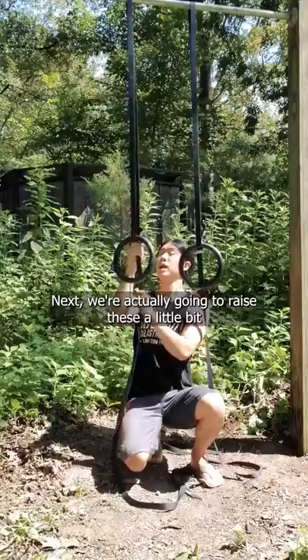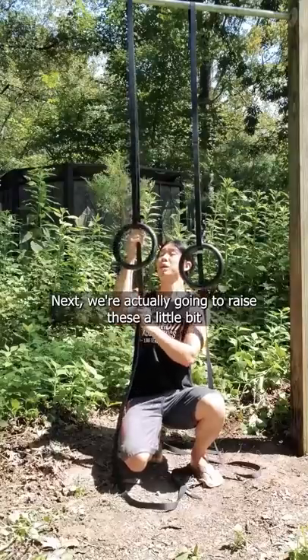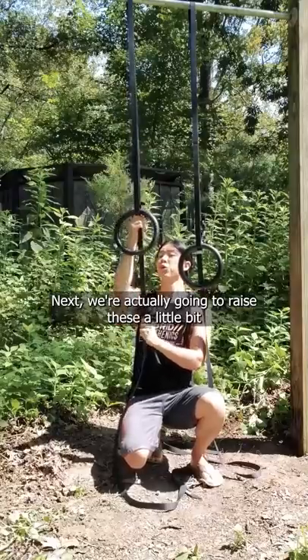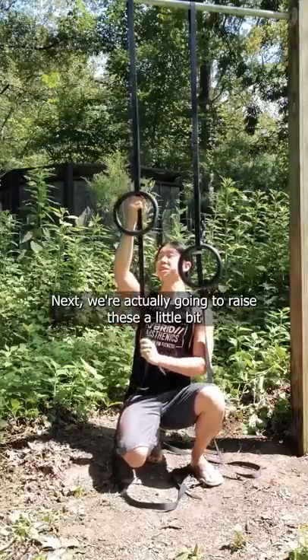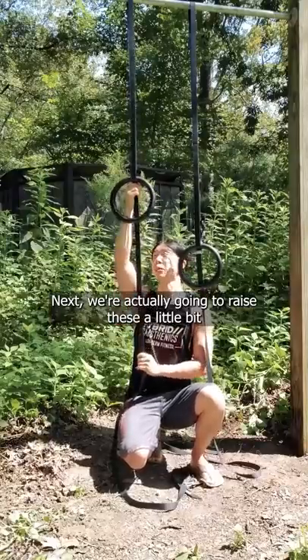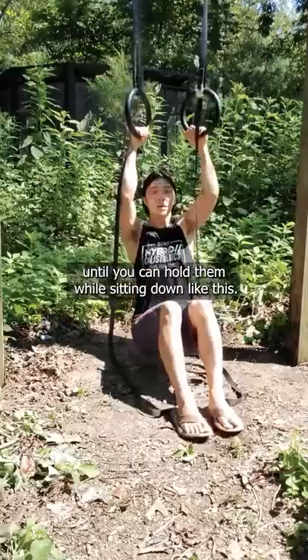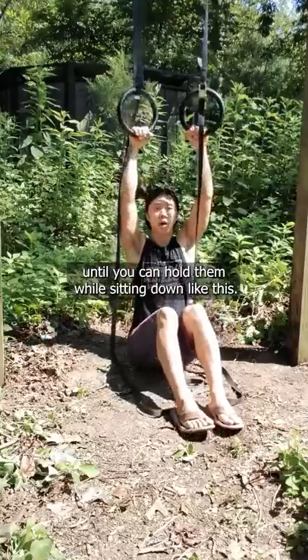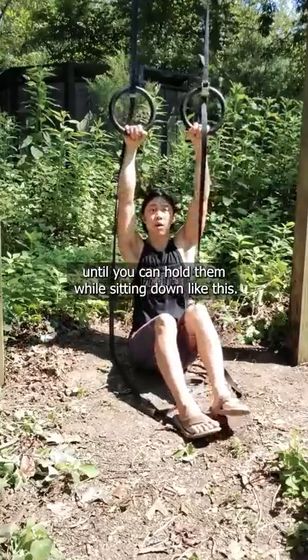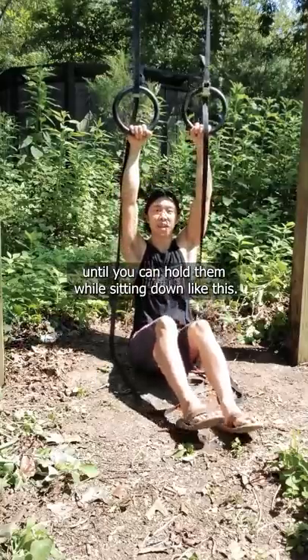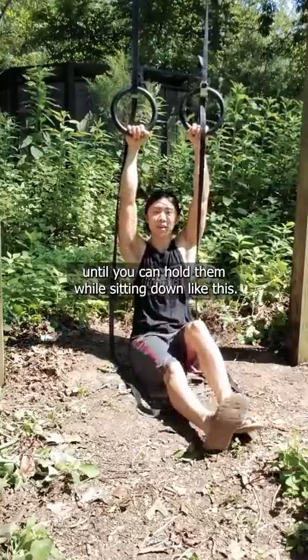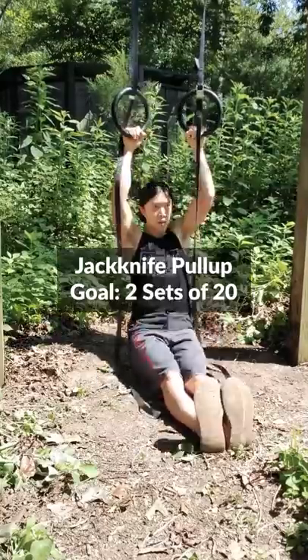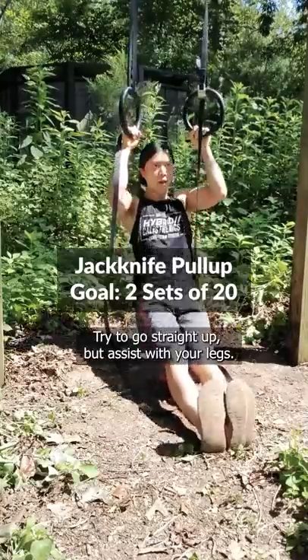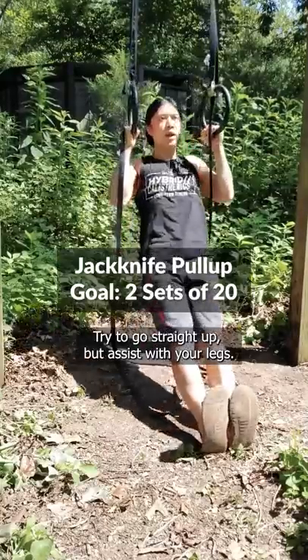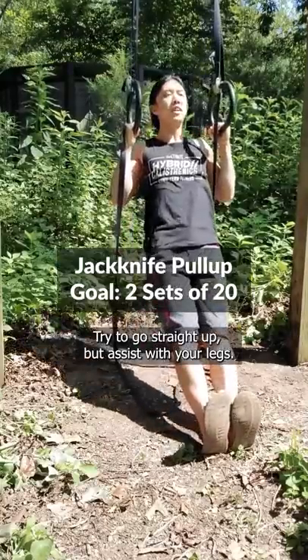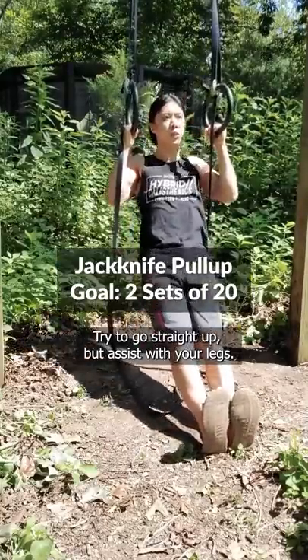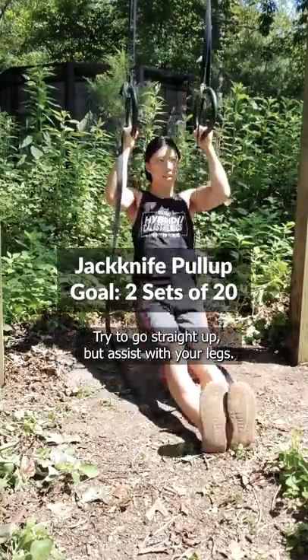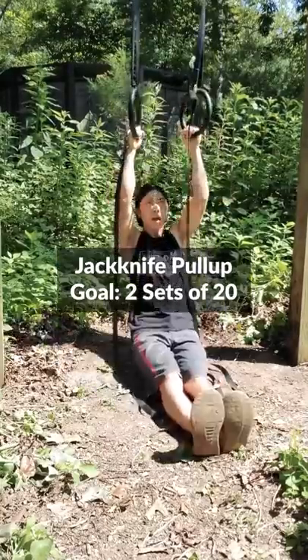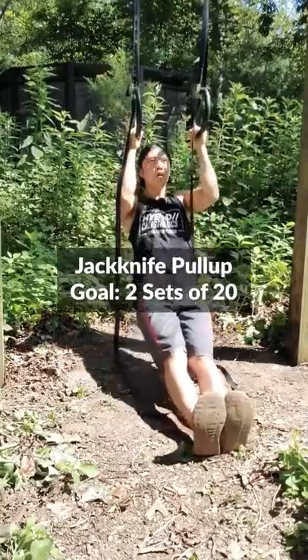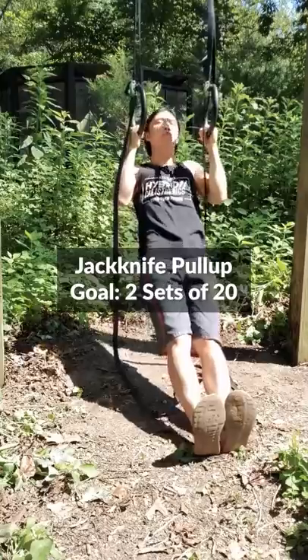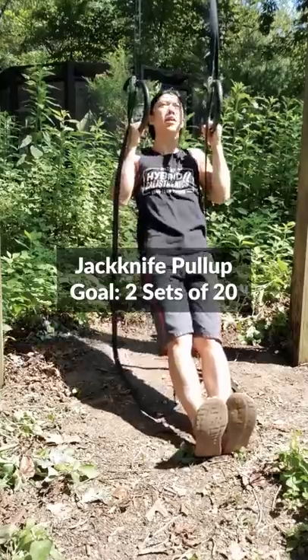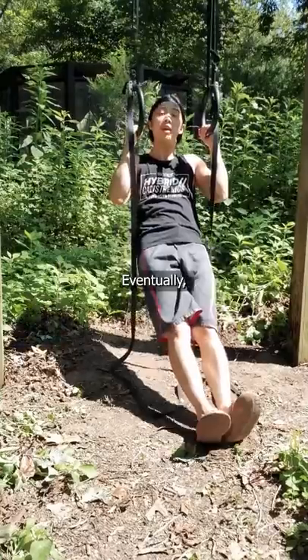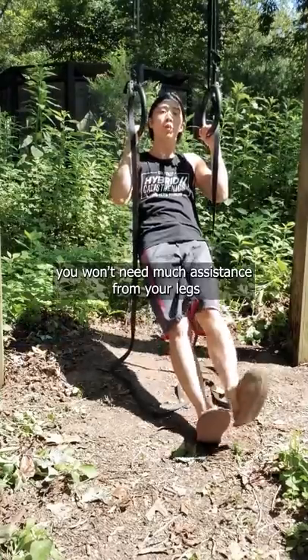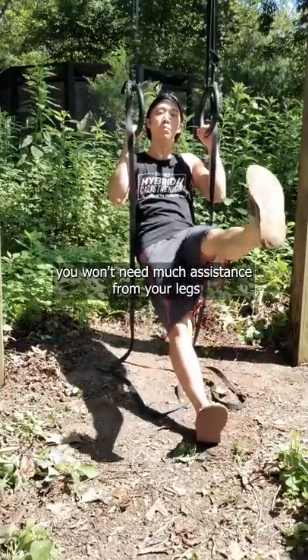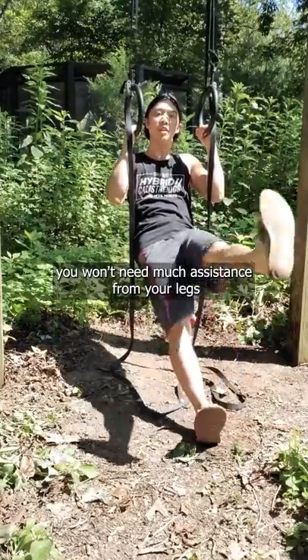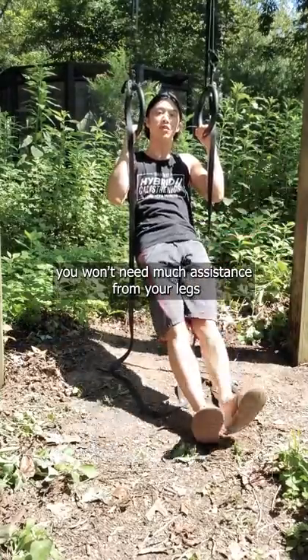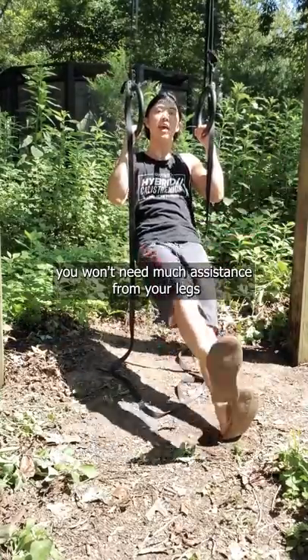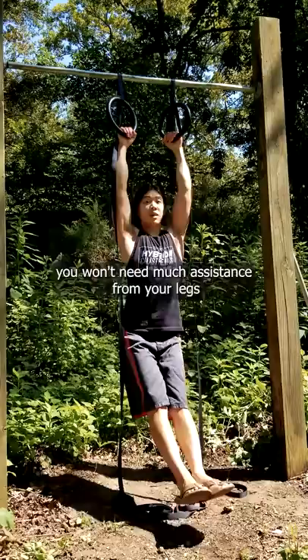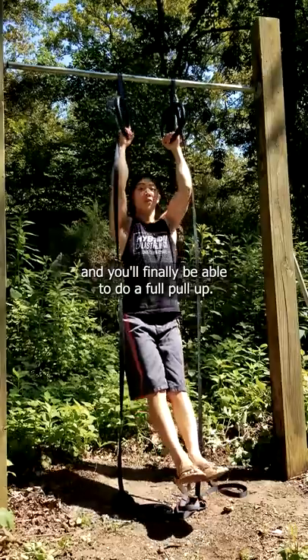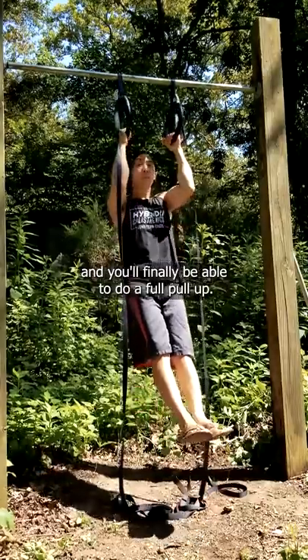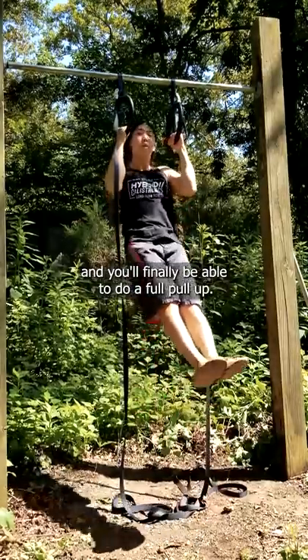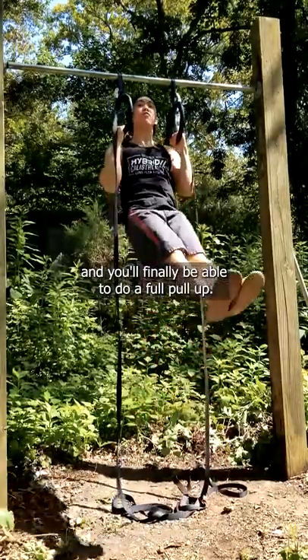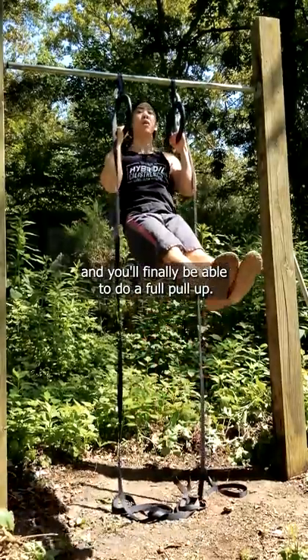Next, we're going to raise these a little bit, until you can hold them while sitting down like this. Try to go straight up, but assist with your legs. Aim for two sets of 20. Eventually, you won't need much assistance from your legs, and you'll finally be able to do a full pull-up.